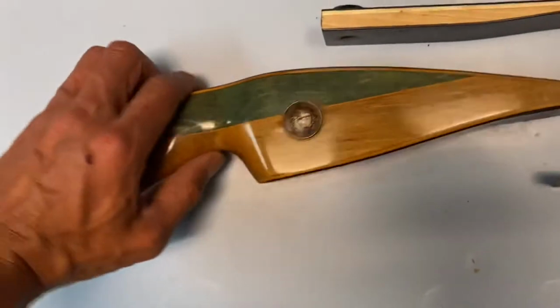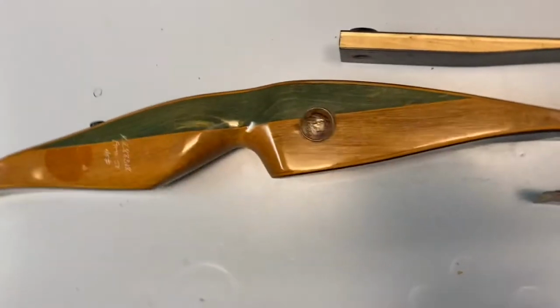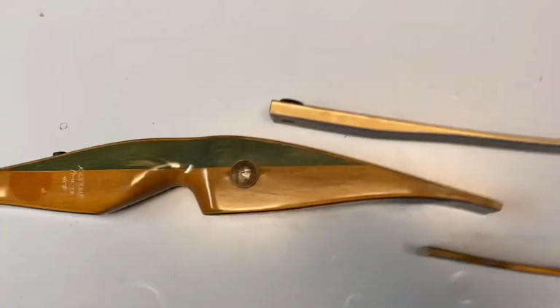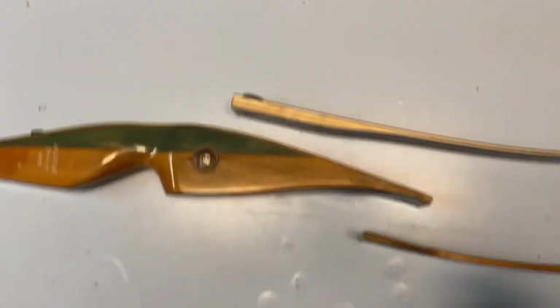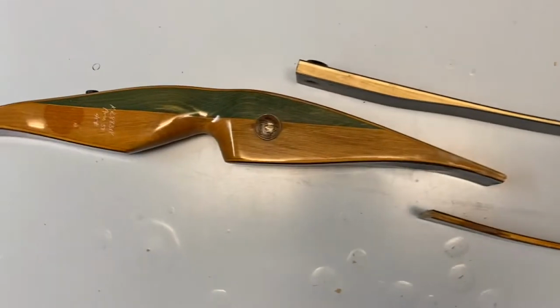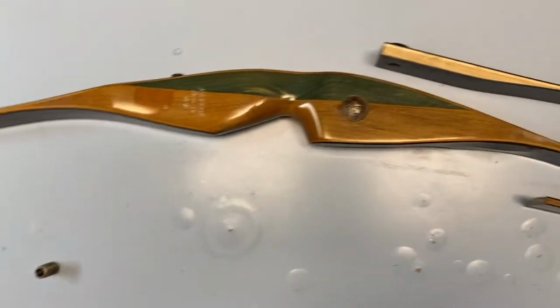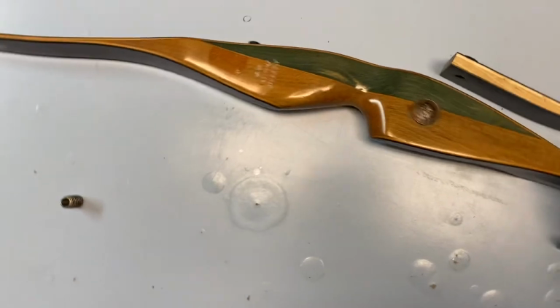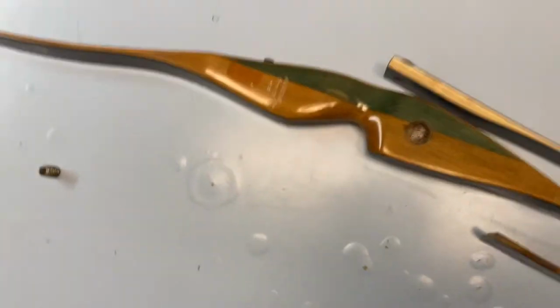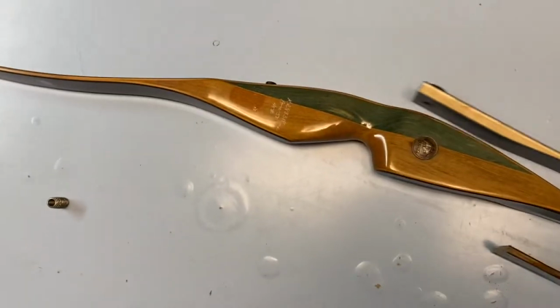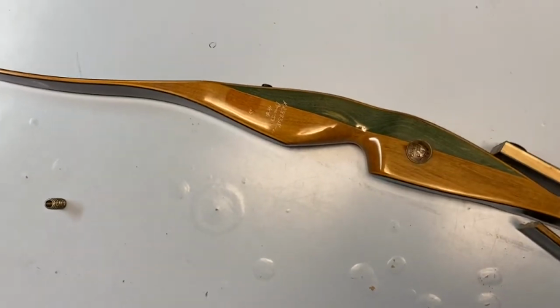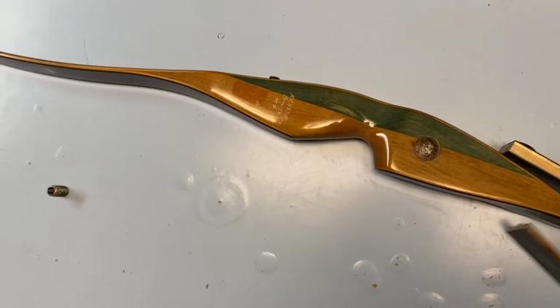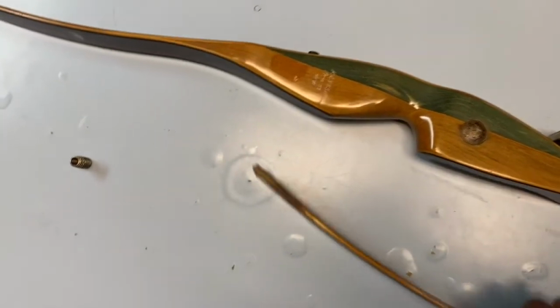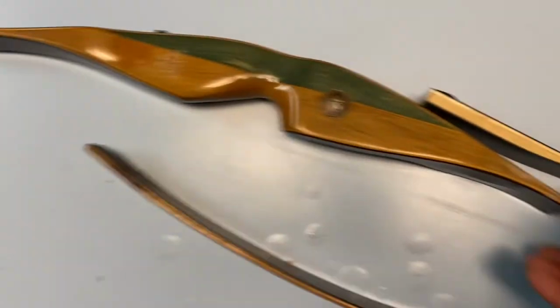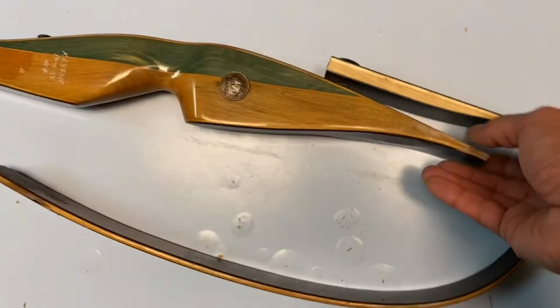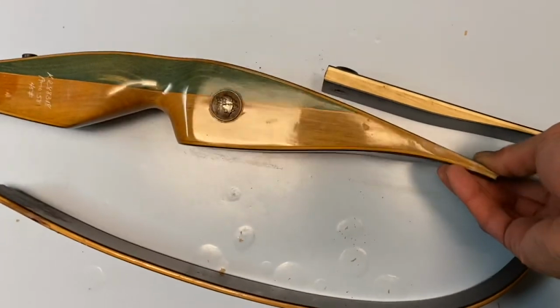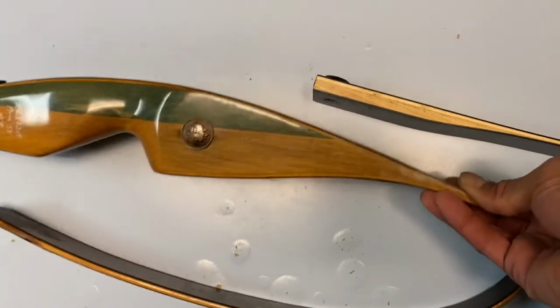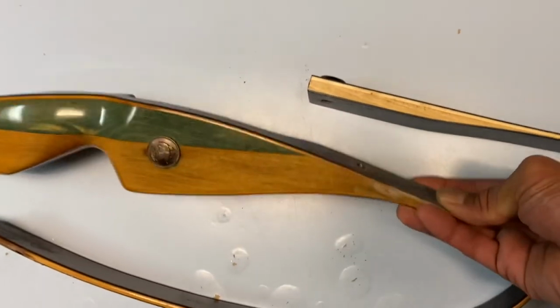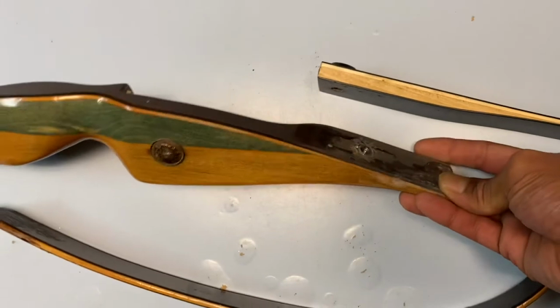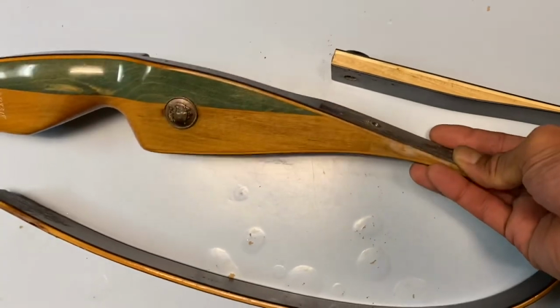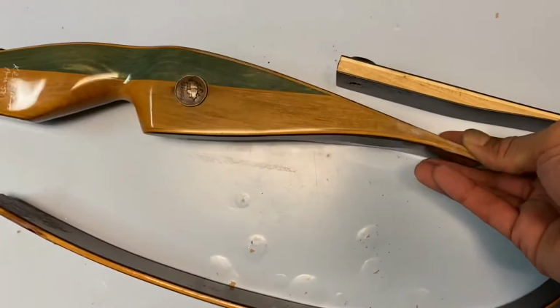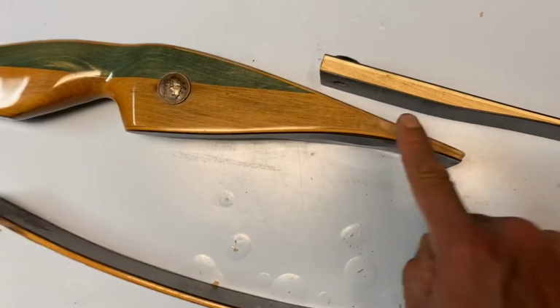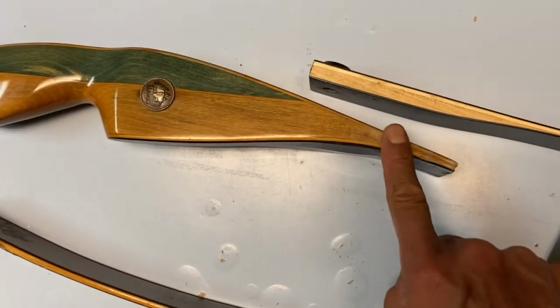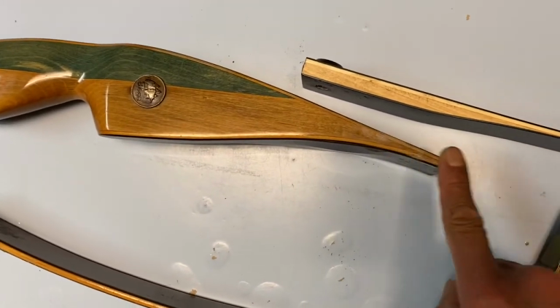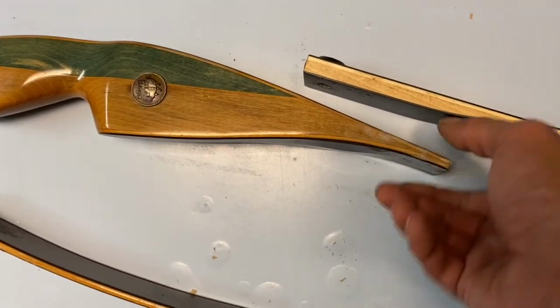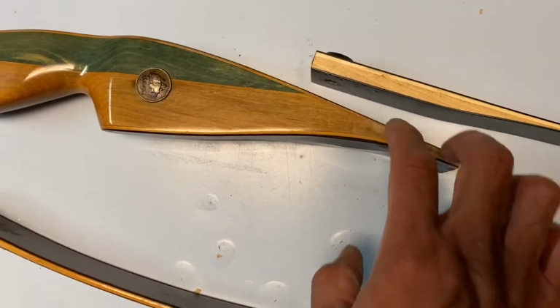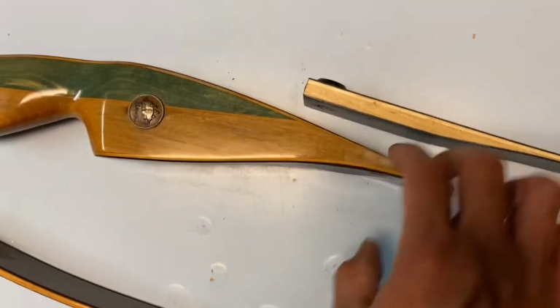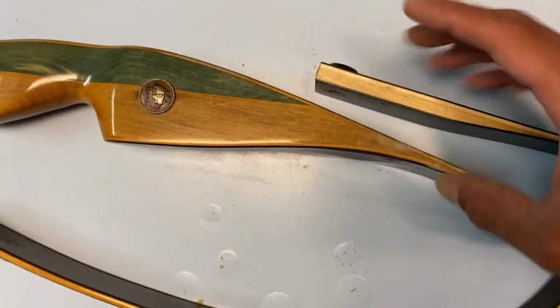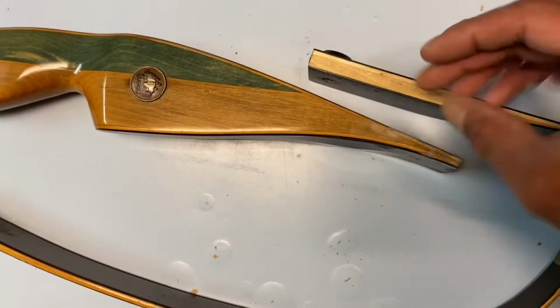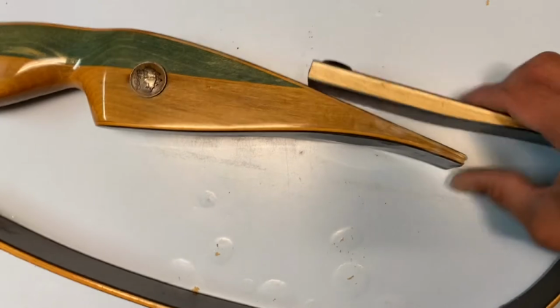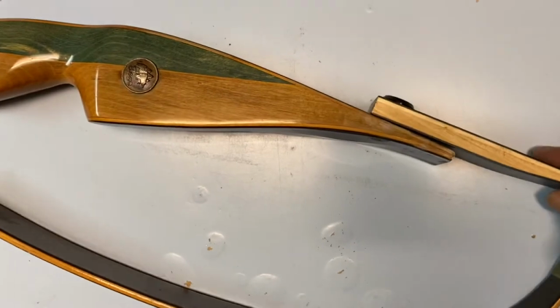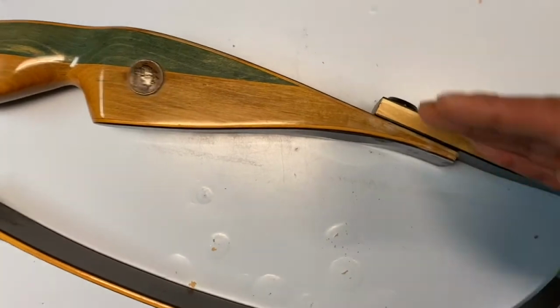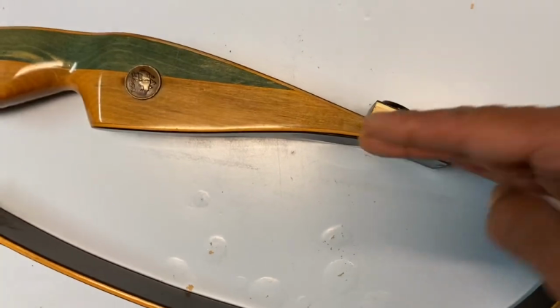Stay tuned for the next installment. We're going to chop the bottom of this. I'm going to make some kind of bracket, sticking a rail on either side to screw it in to keep the limb from moving.